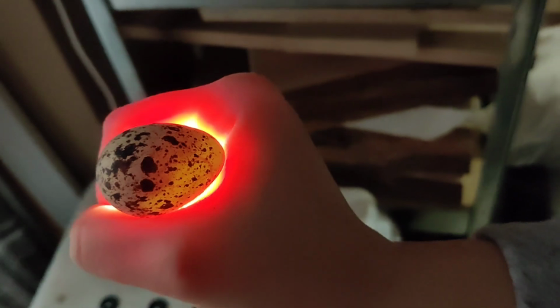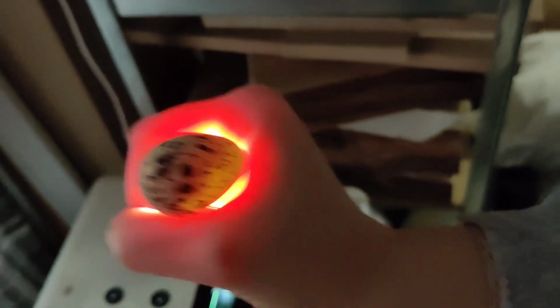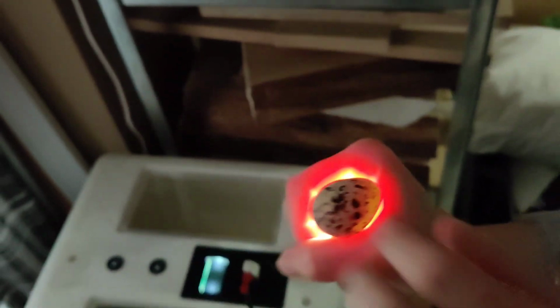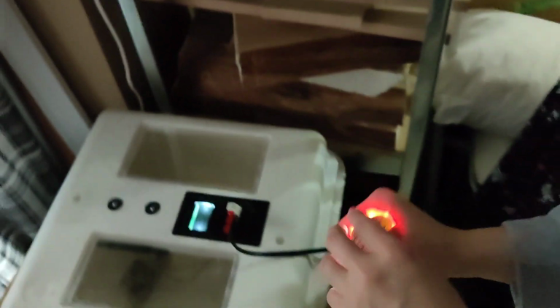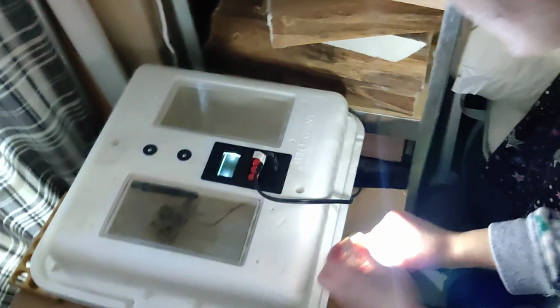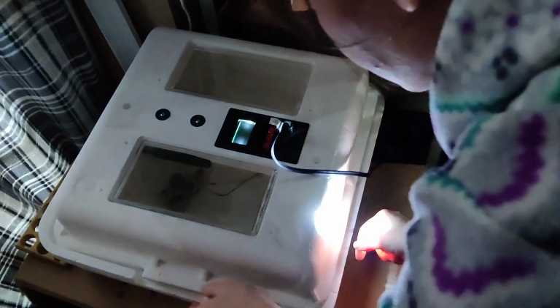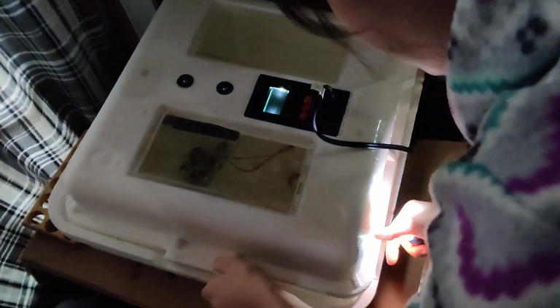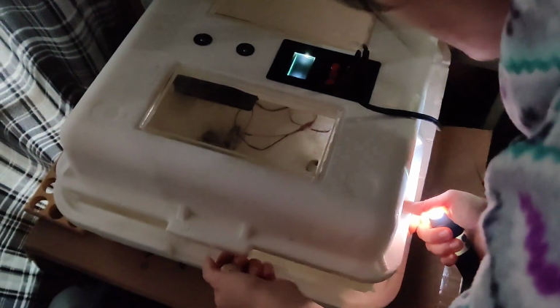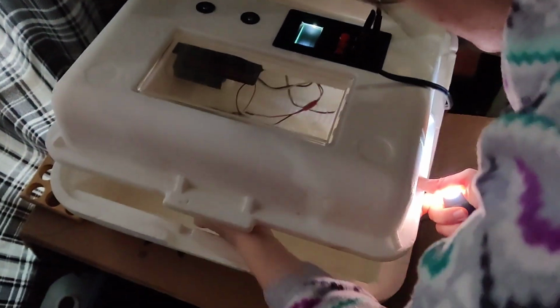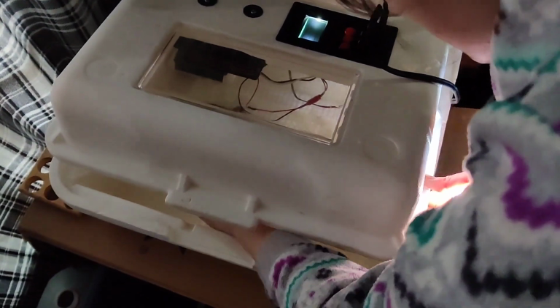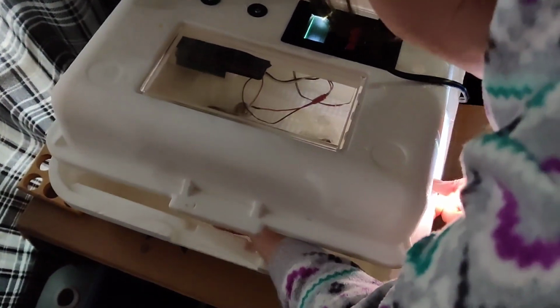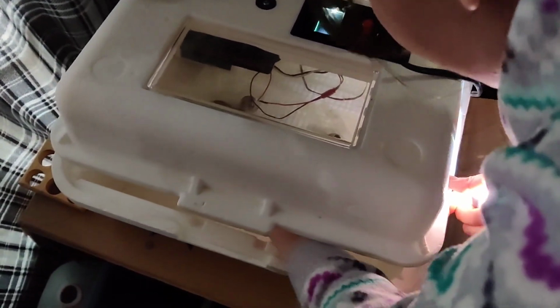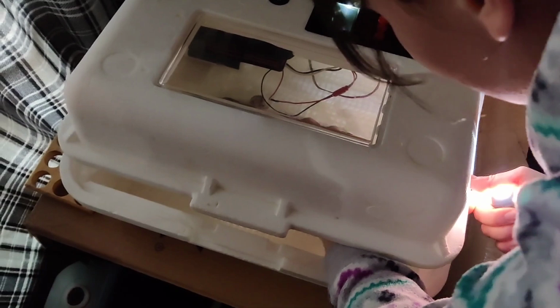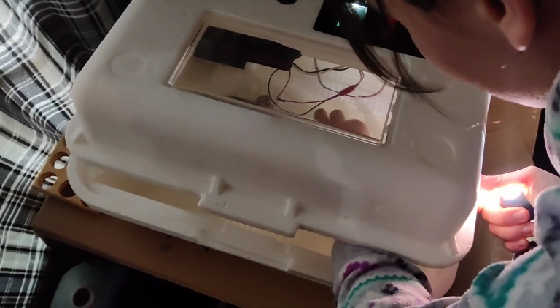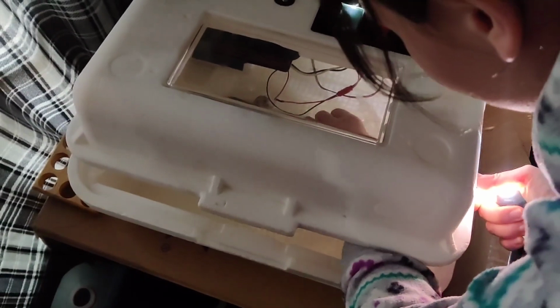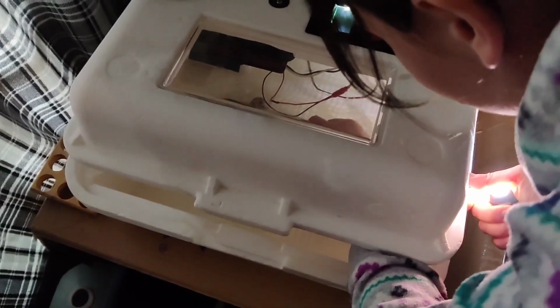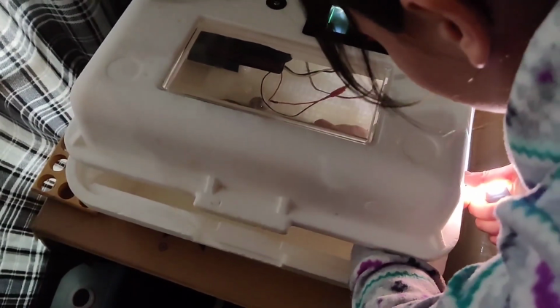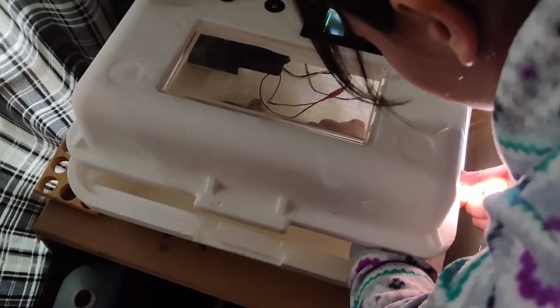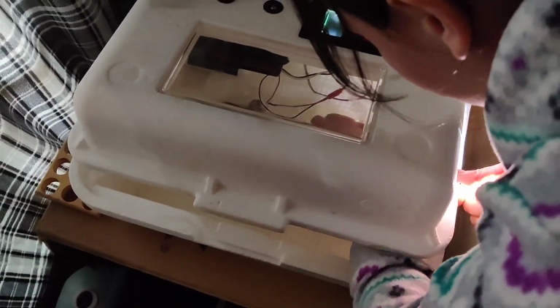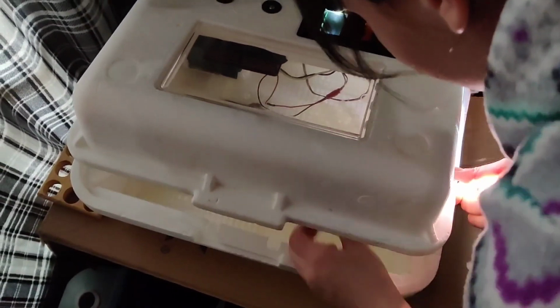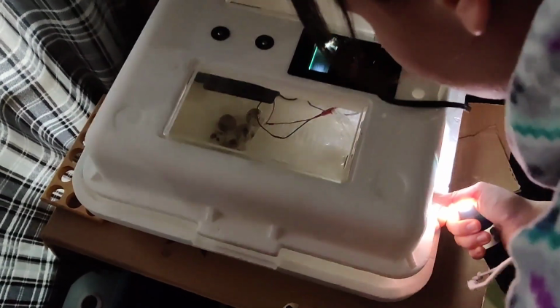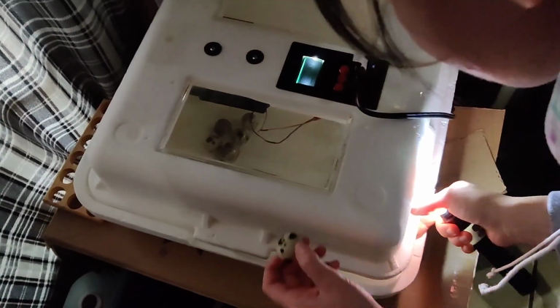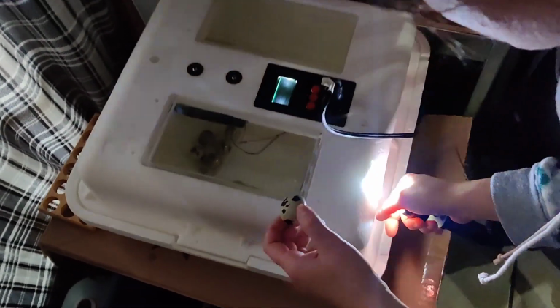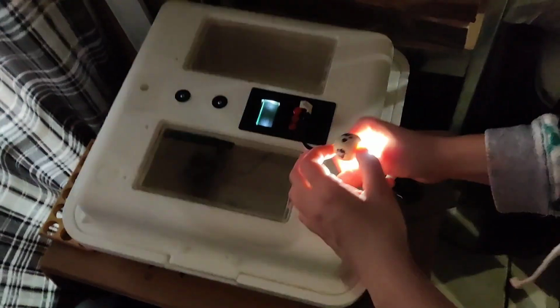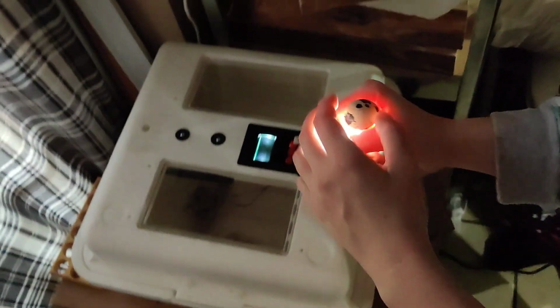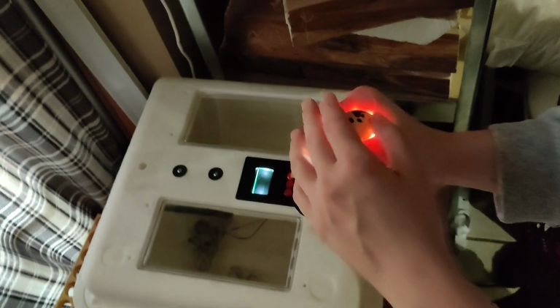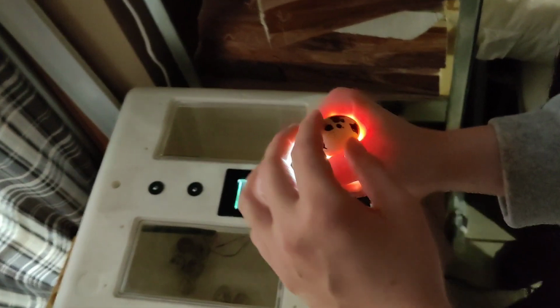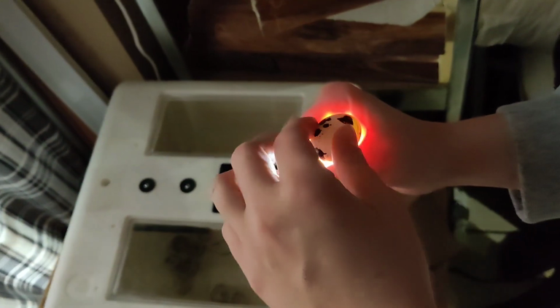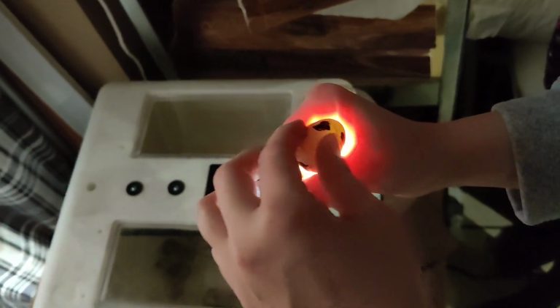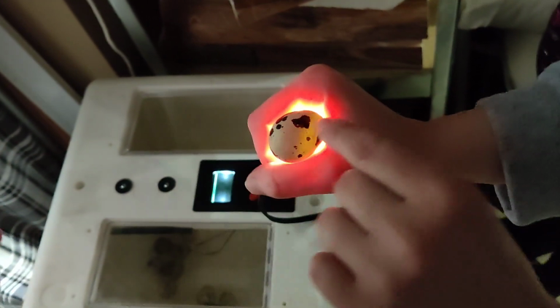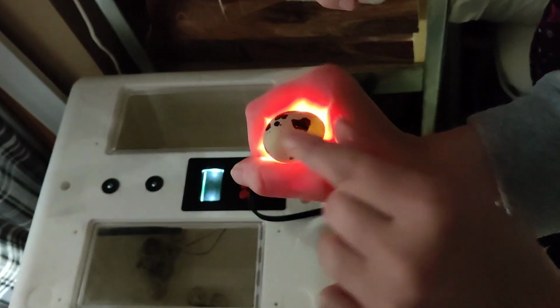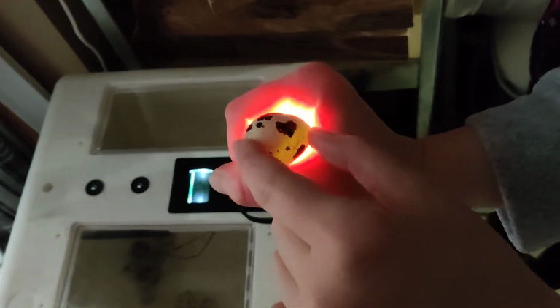Oh yeah, you're right, you can see it now. Alright, nice. We have something. Three? Mm-hmm. Three with chicks in it. They still need to hatch, so we're not there yet. It looks cool. Yeah, that one's good.